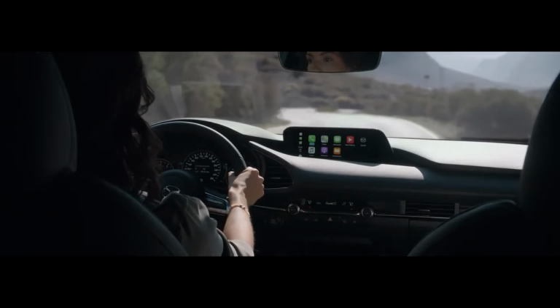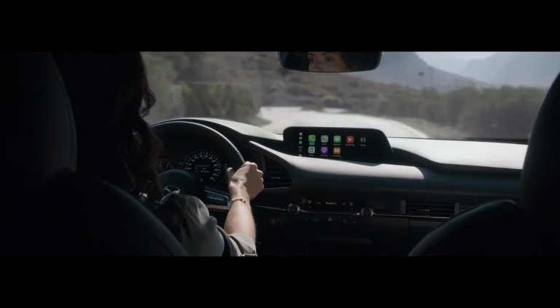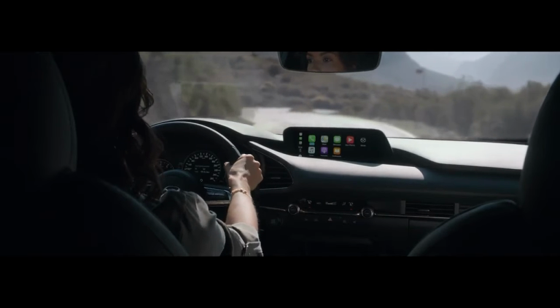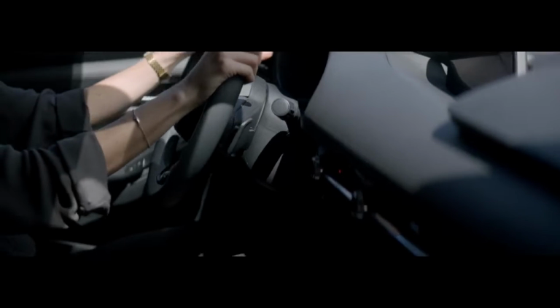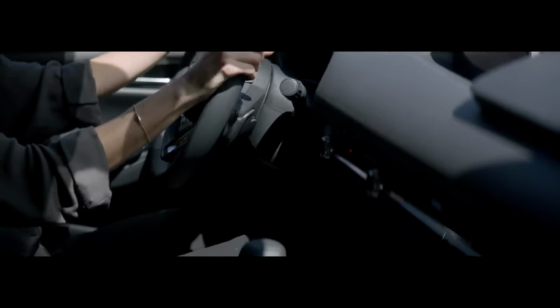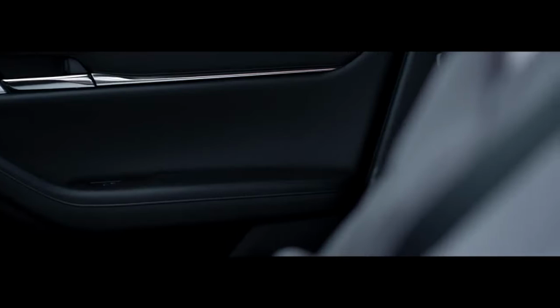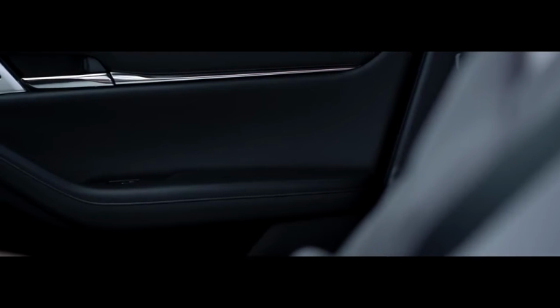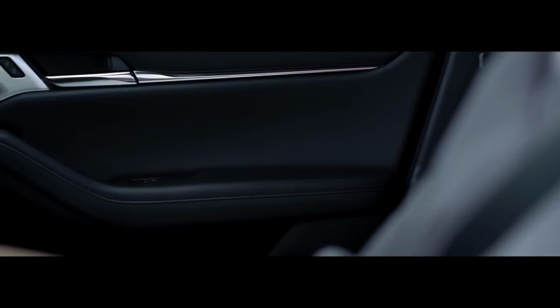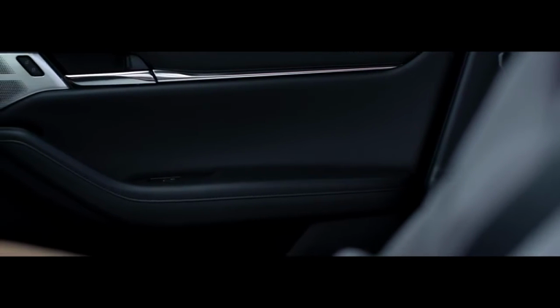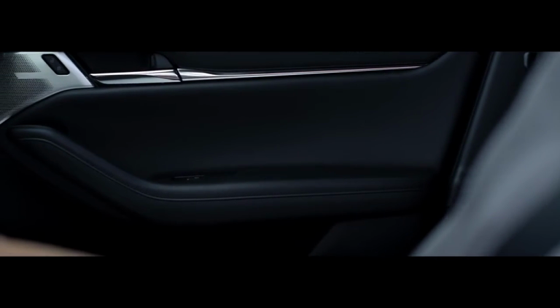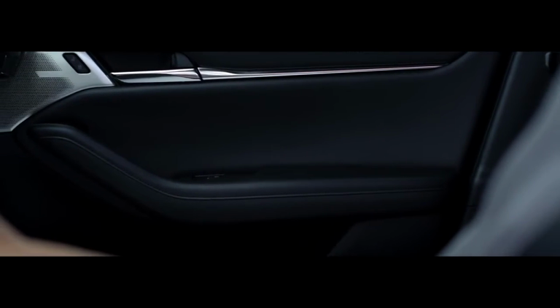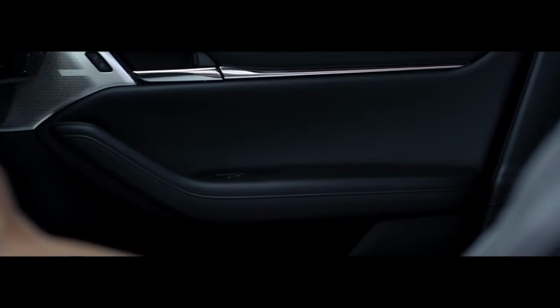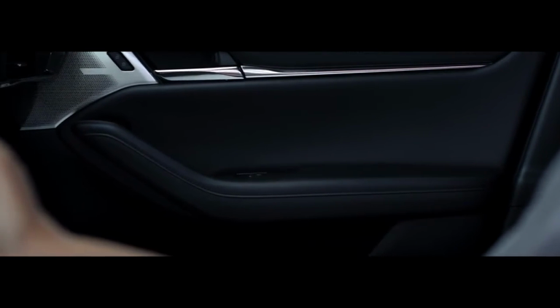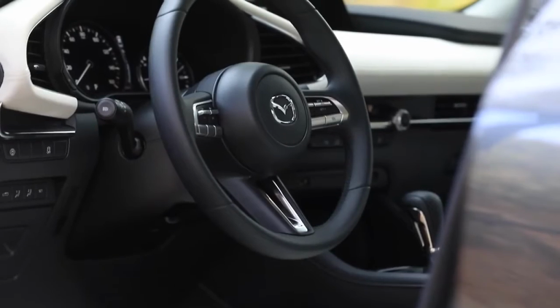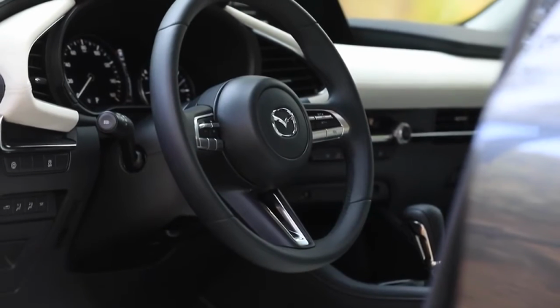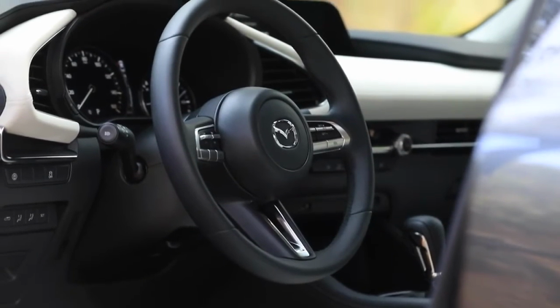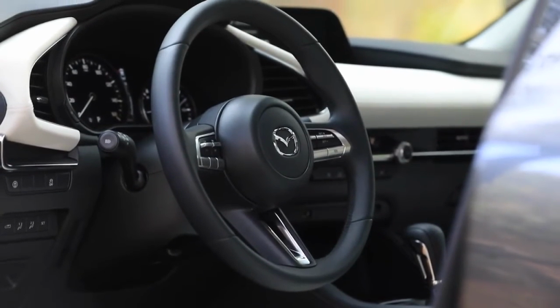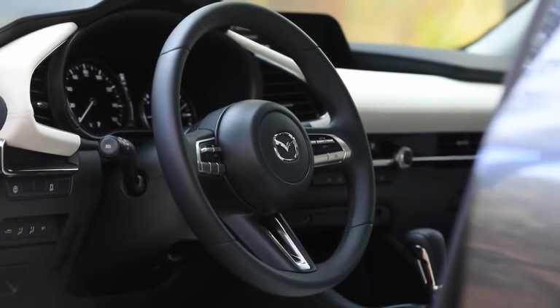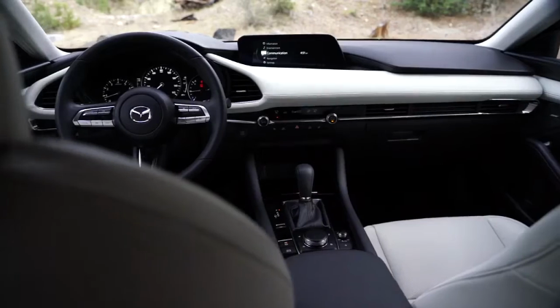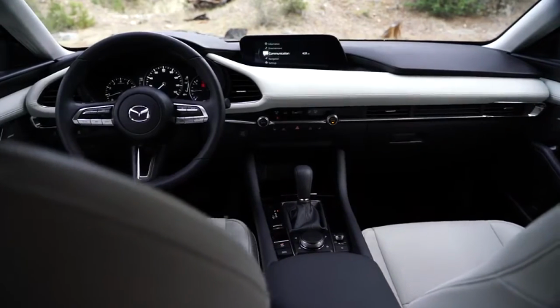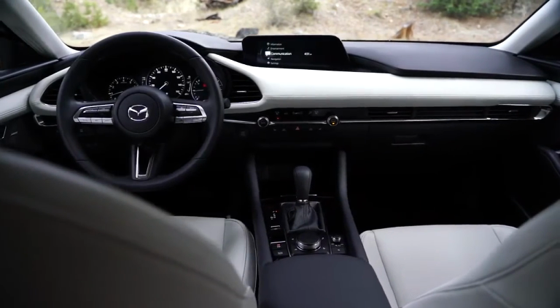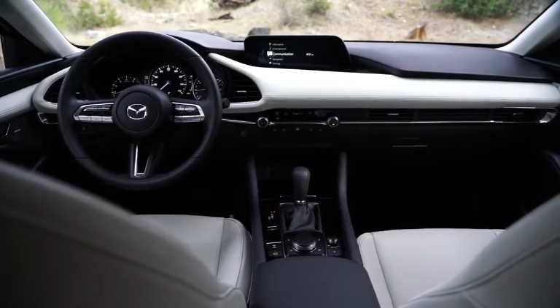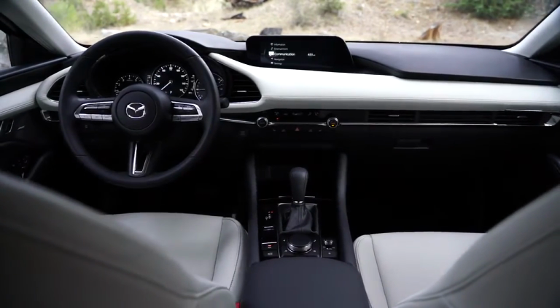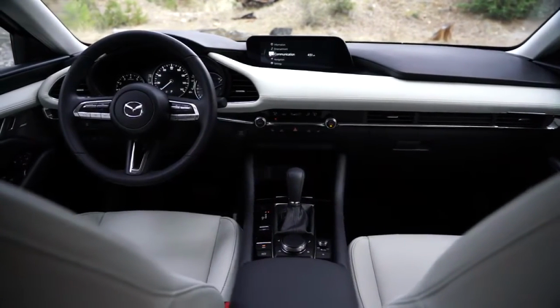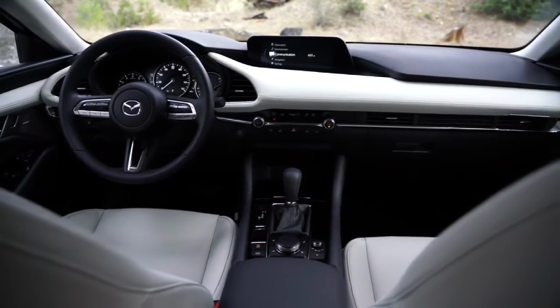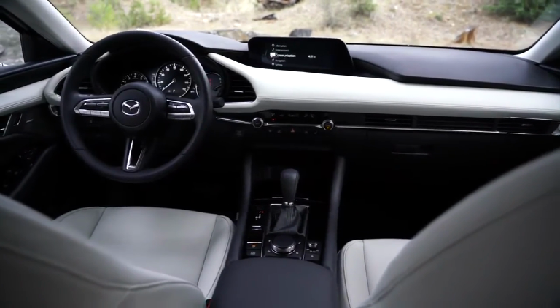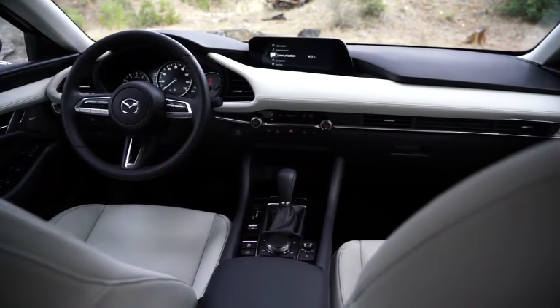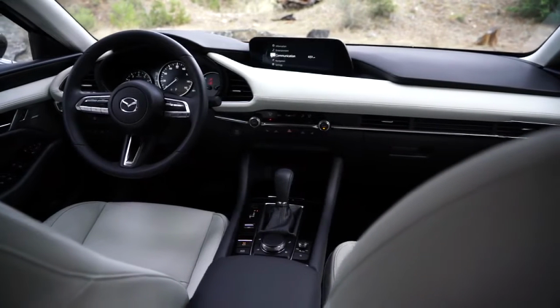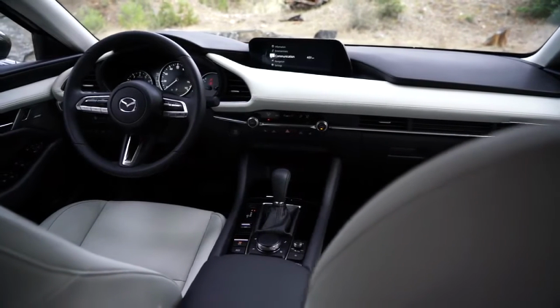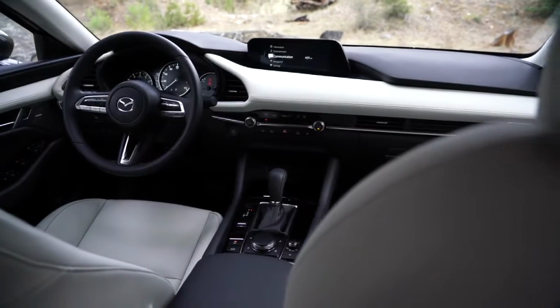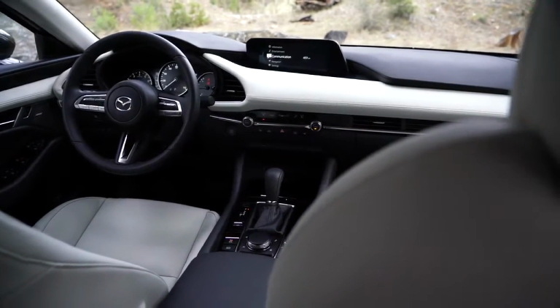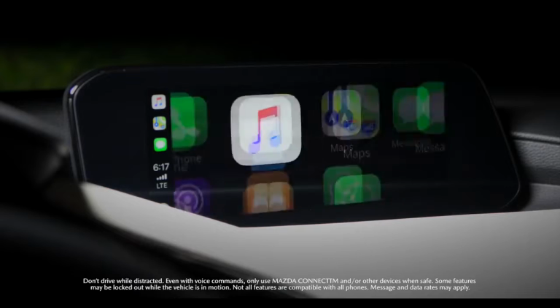You'll find a different kind of precision inside the cabin — seats that support you and coddle you at the same time, perfectly placed gauges and controls, a wide field of vision that minimizes blind spots while maintaining a natural driving position.